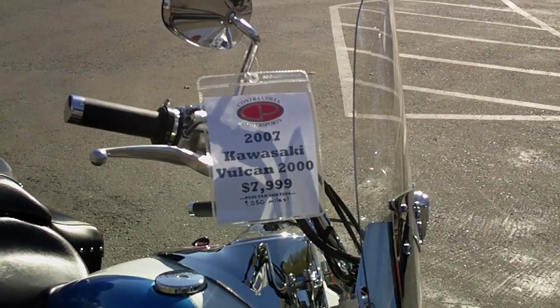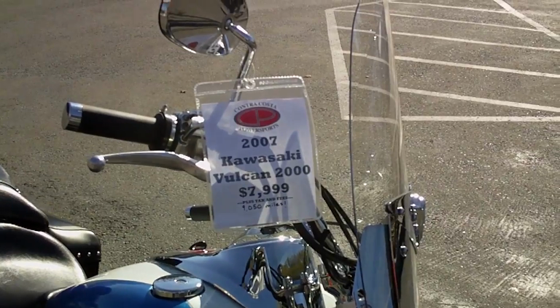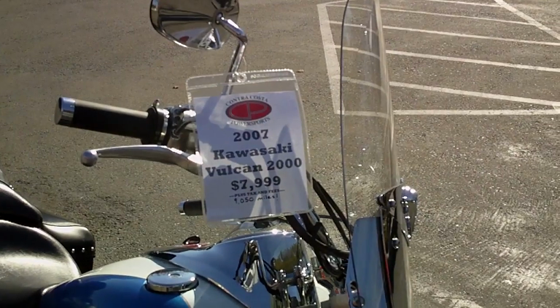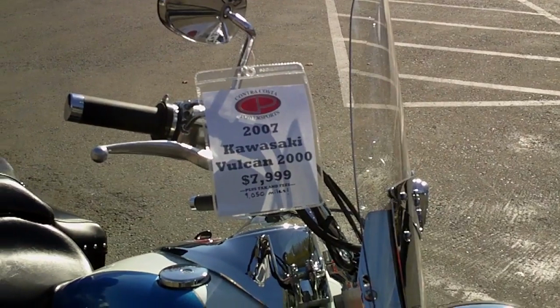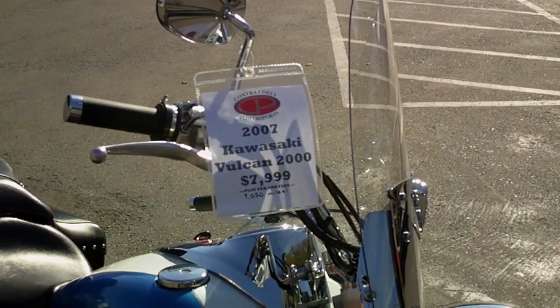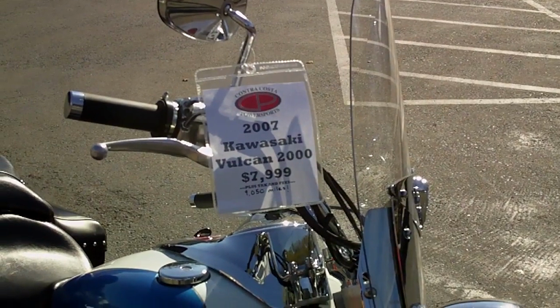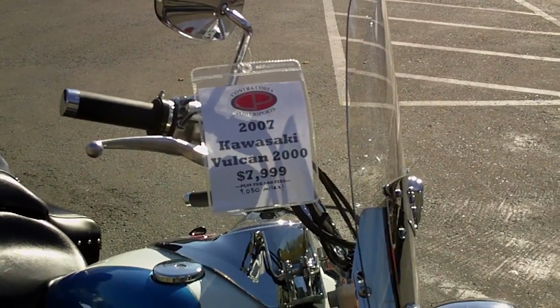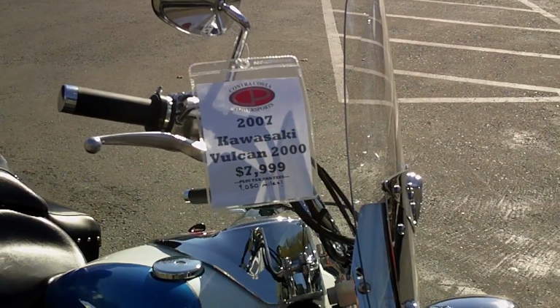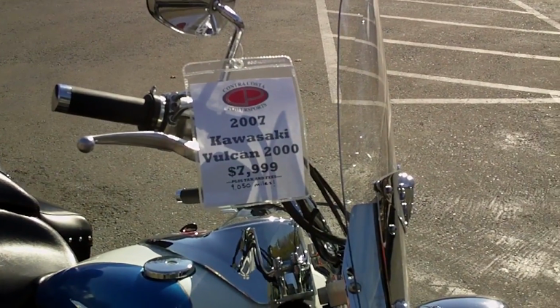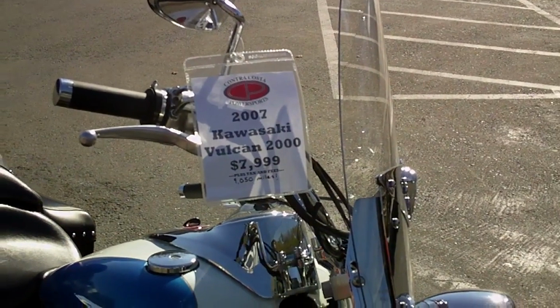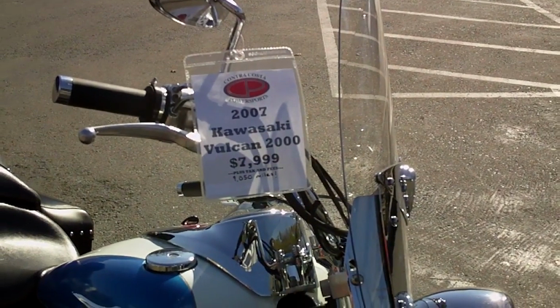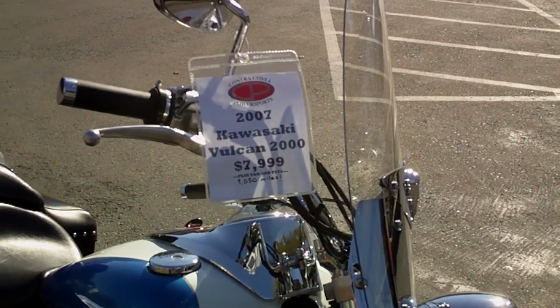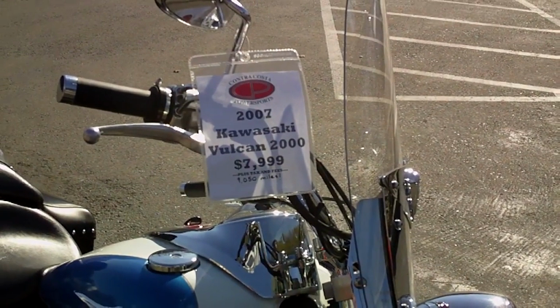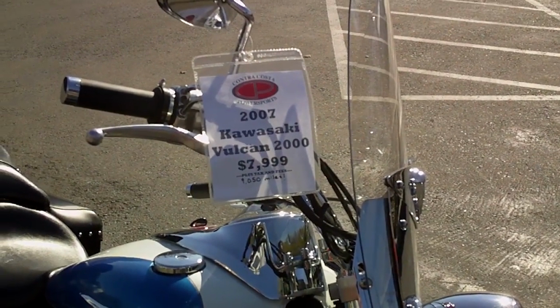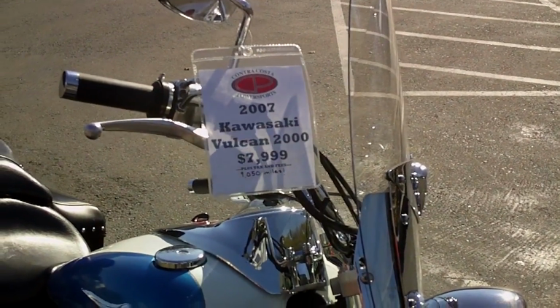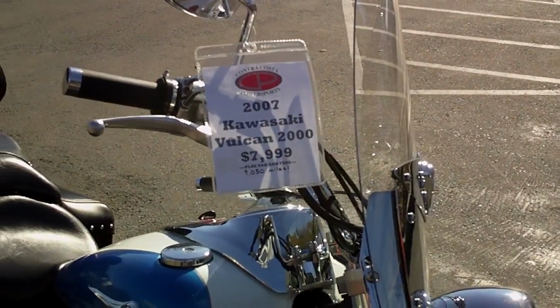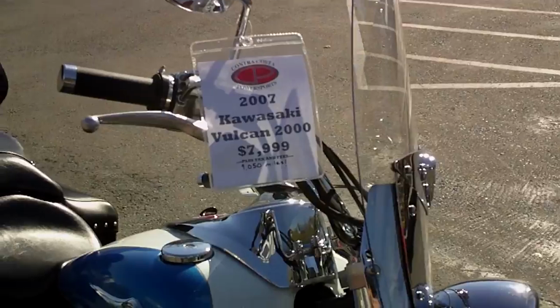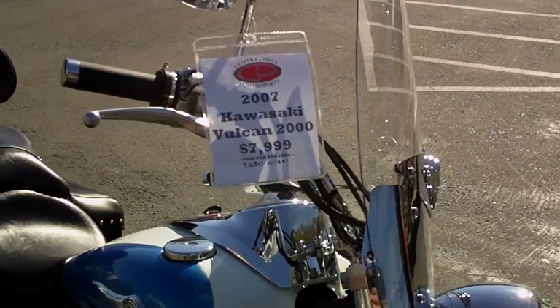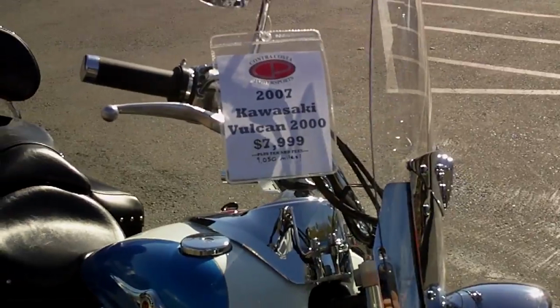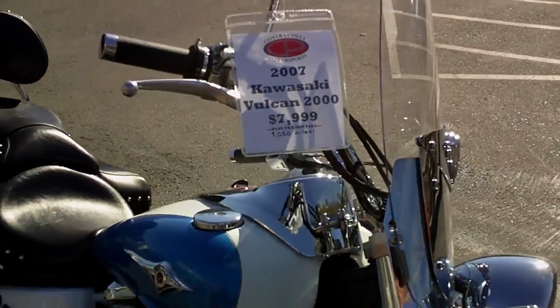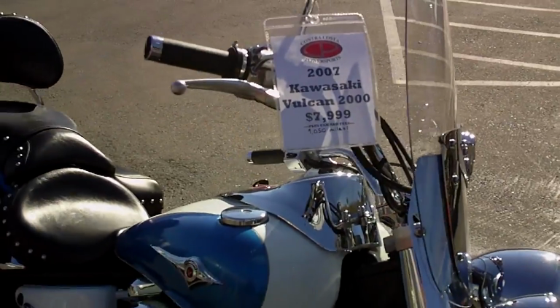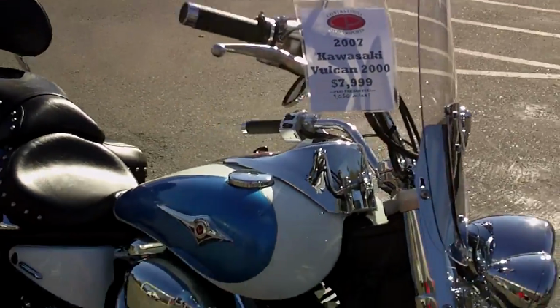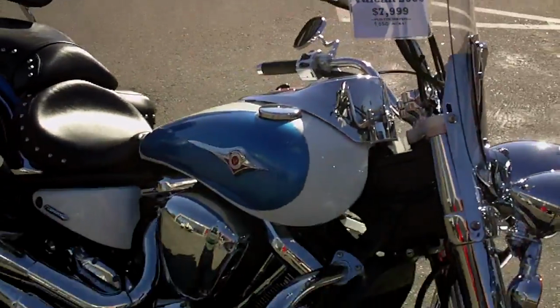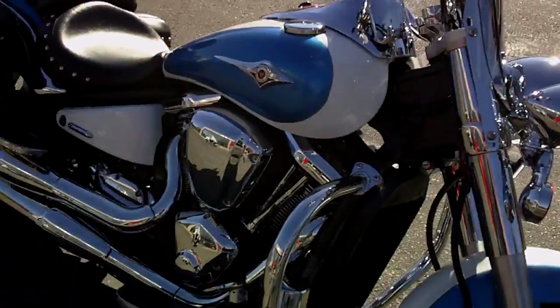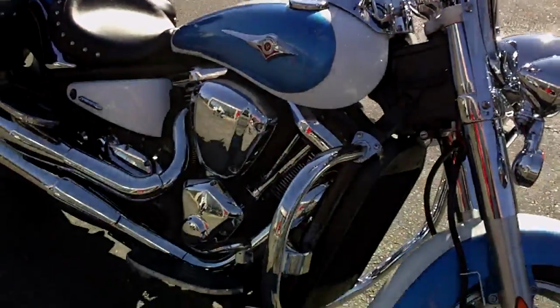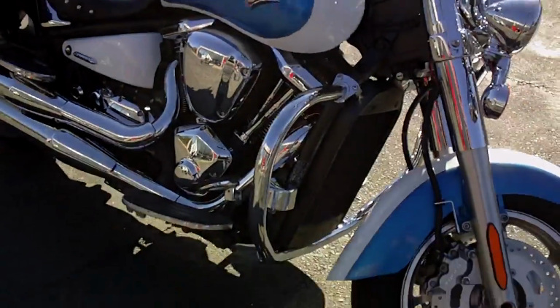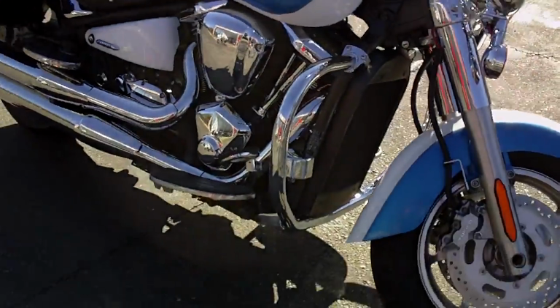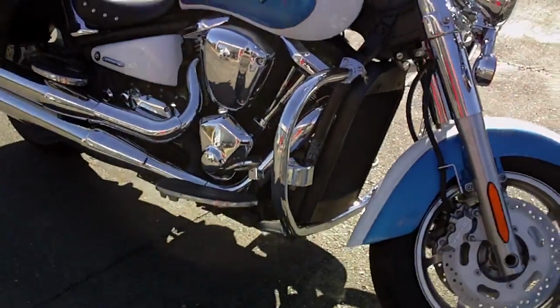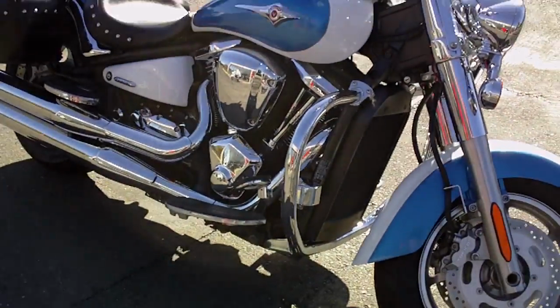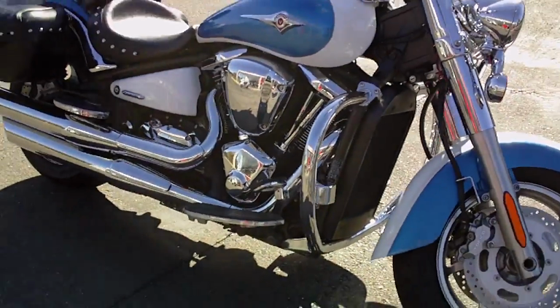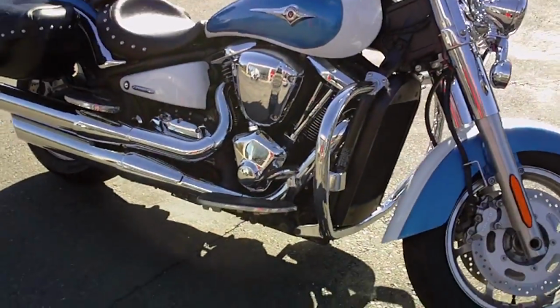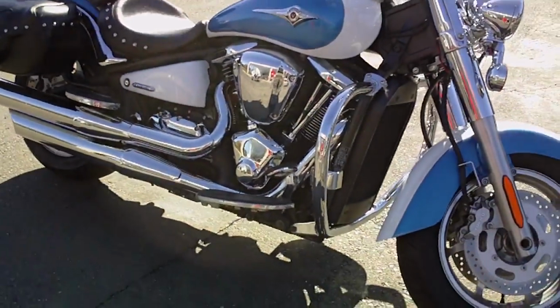Alright, so here we have our 2007 Kawasaki Vulcan 2000 — that is a 2000cc V-twin, an absolute monster.